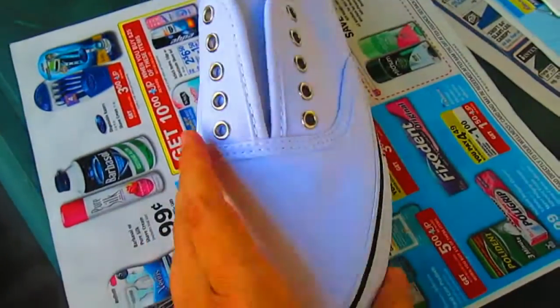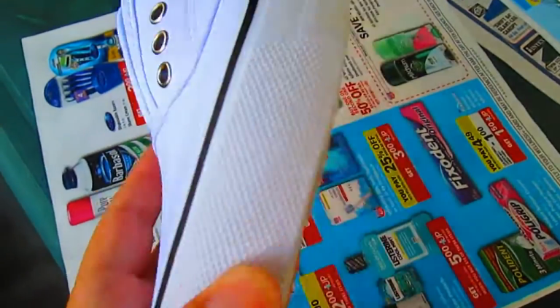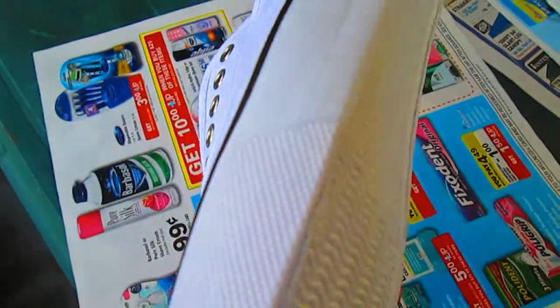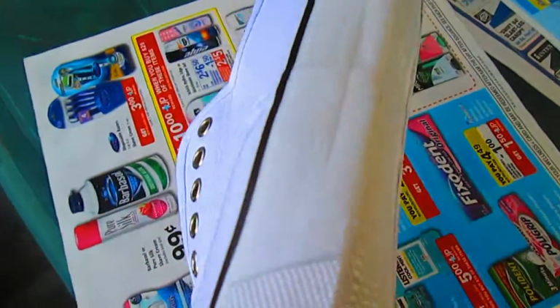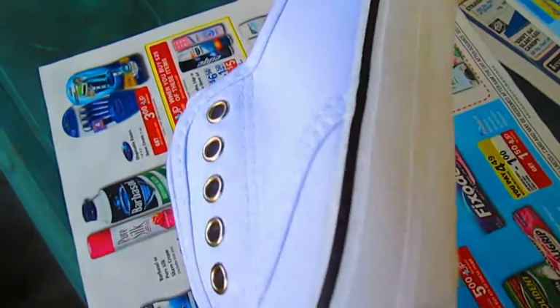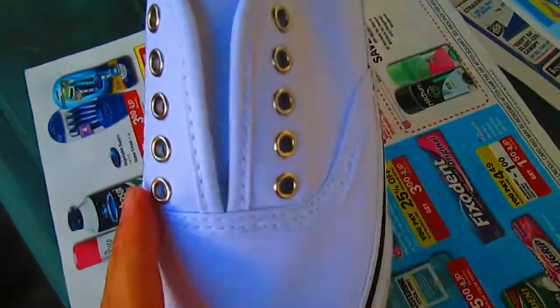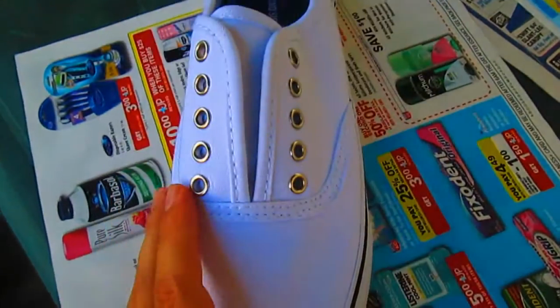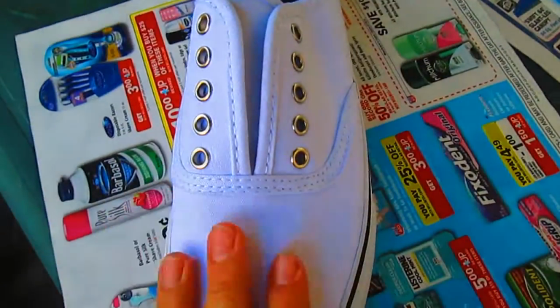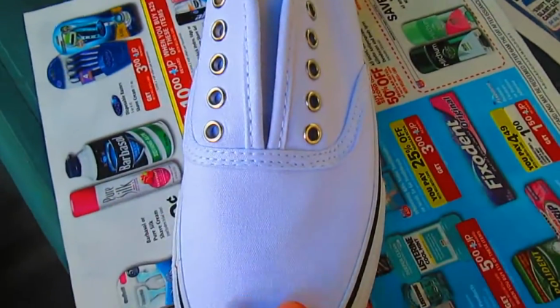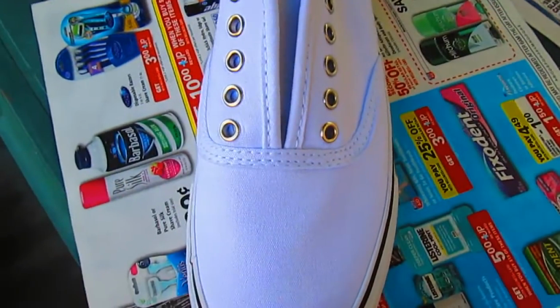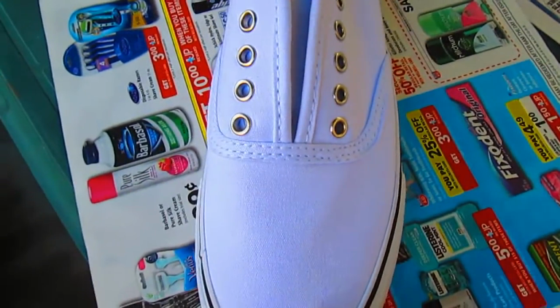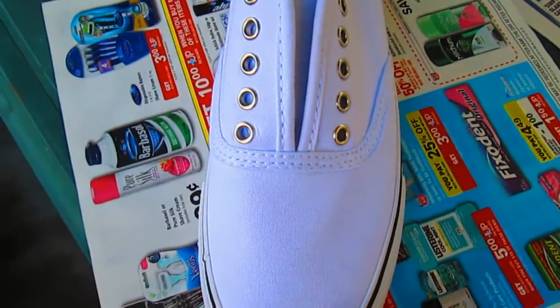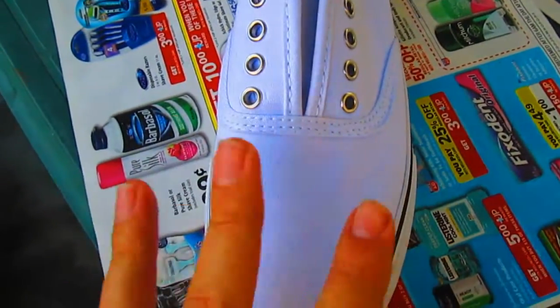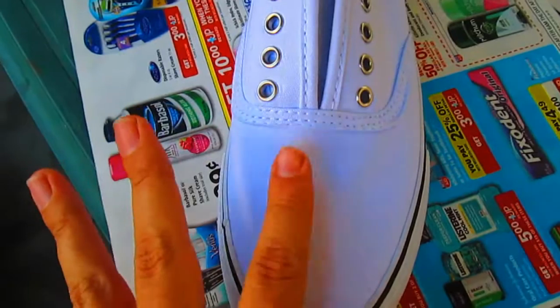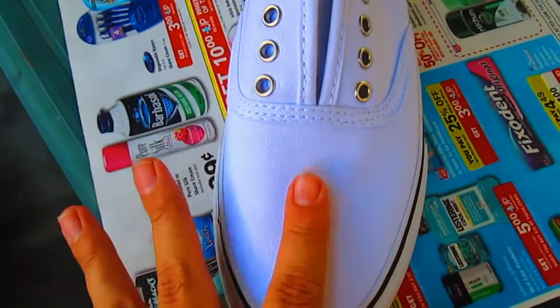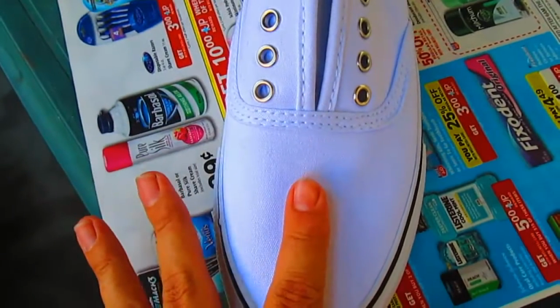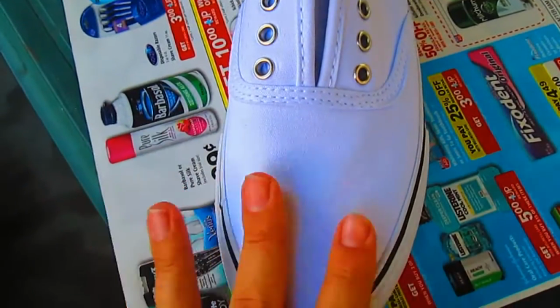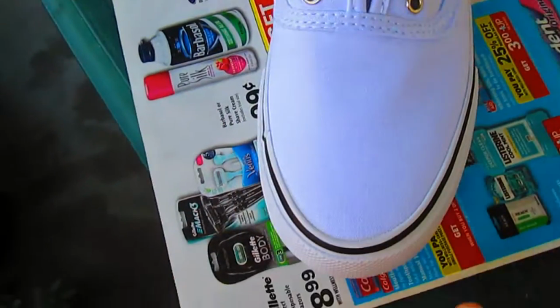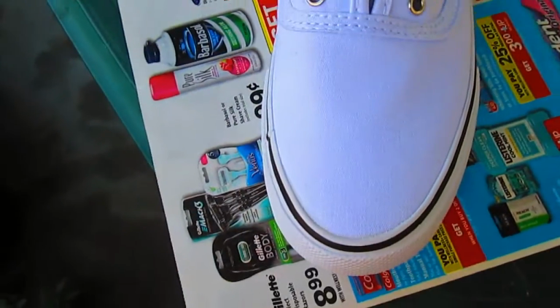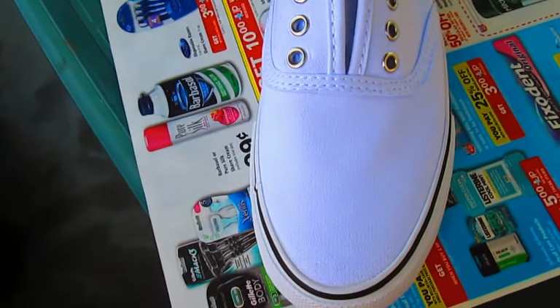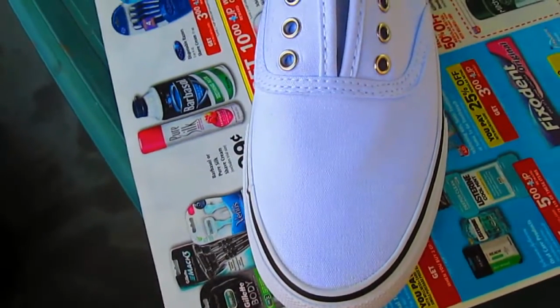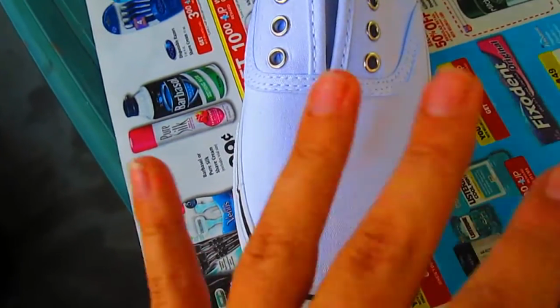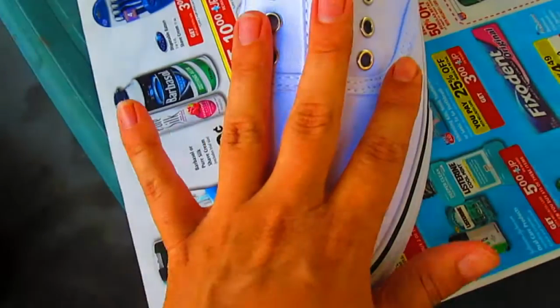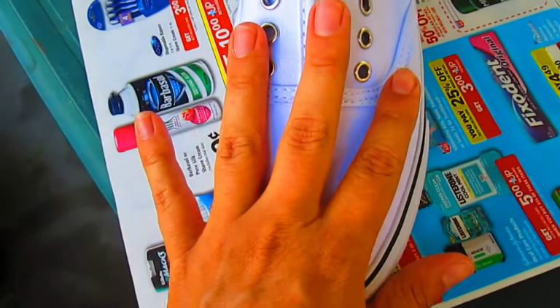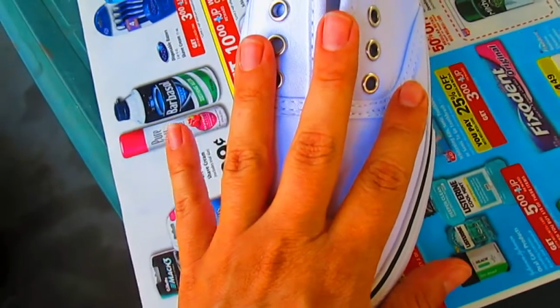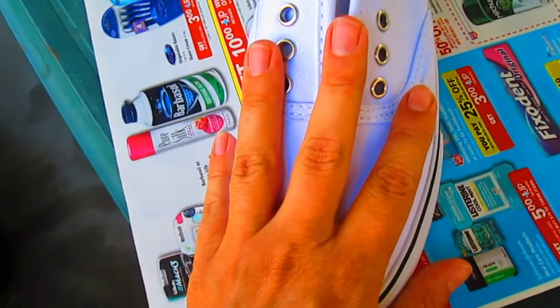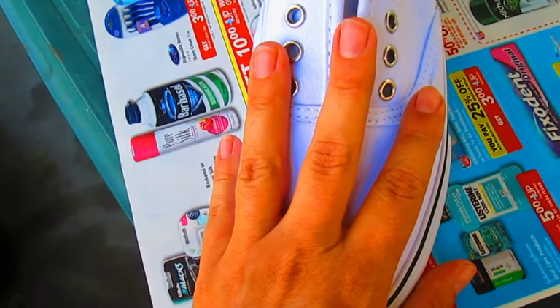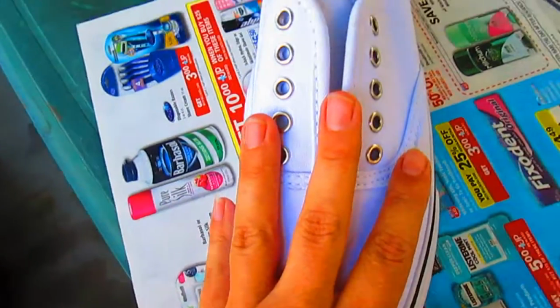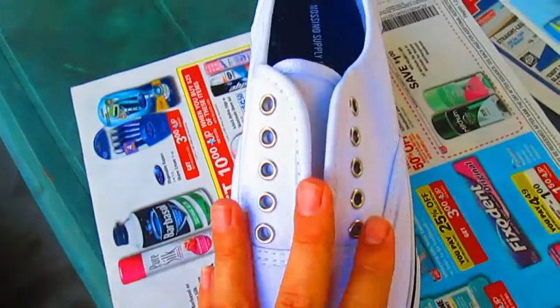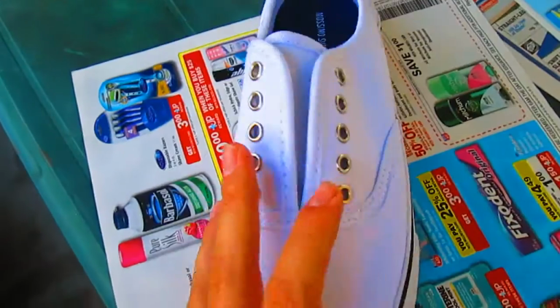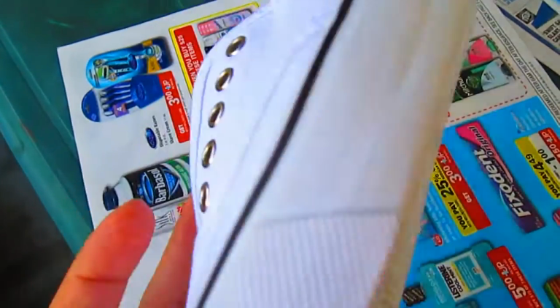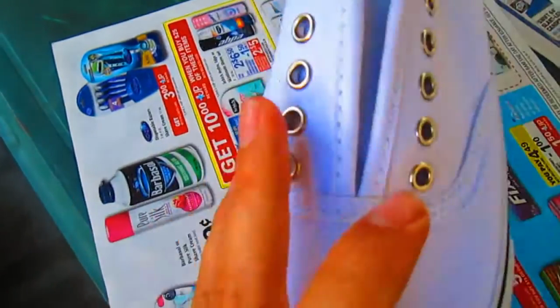I'm going to take this shoe right here. This is a plain white canvas shoe and I'm going to draw a picture on it with fabric markers that give it a fun design.